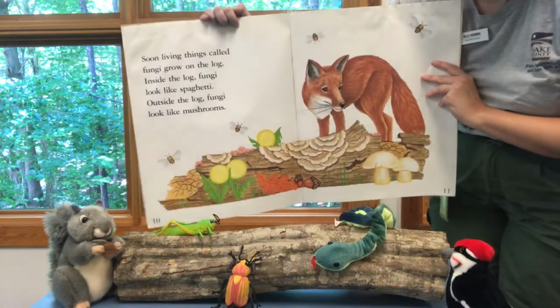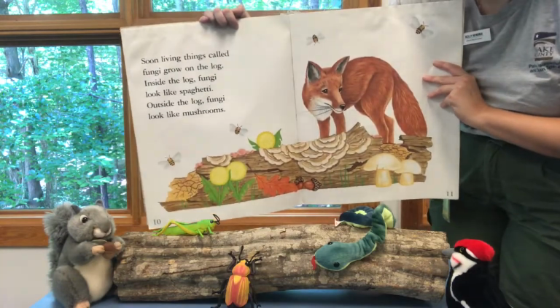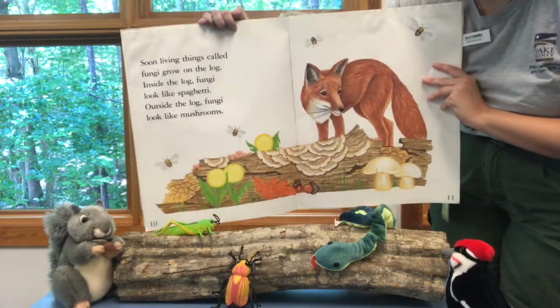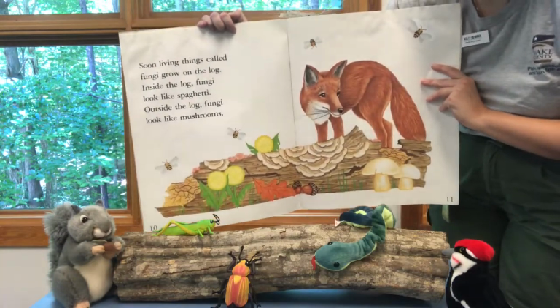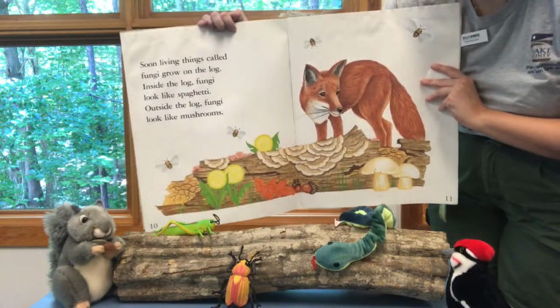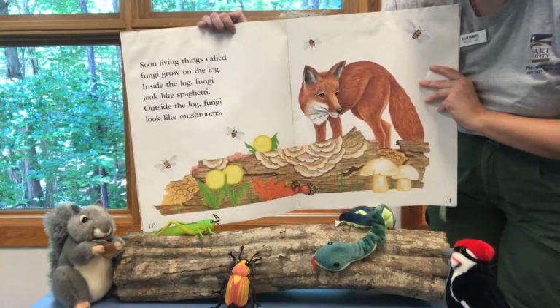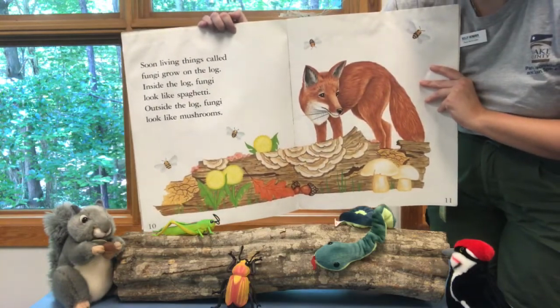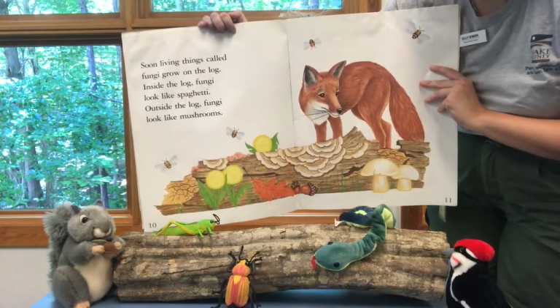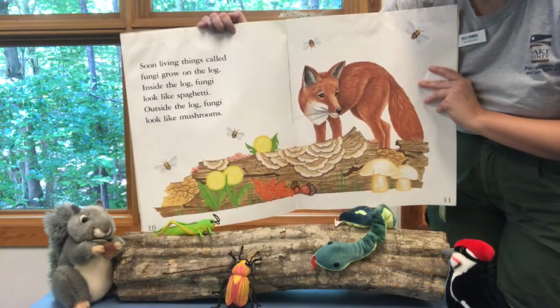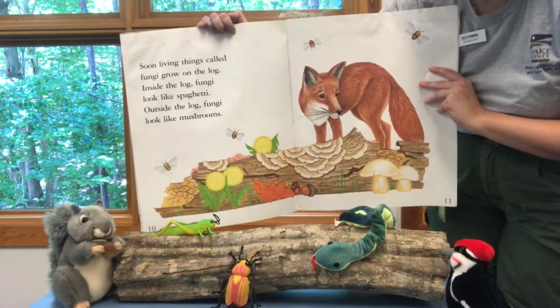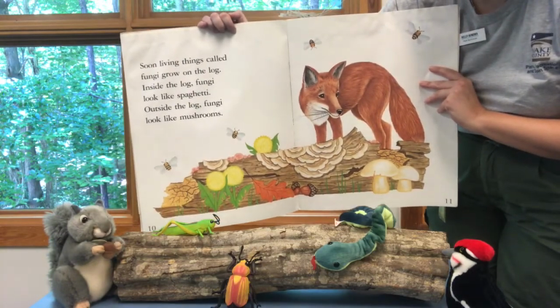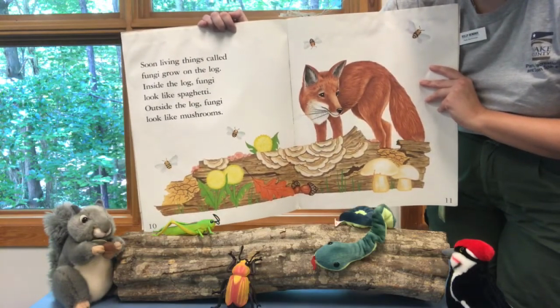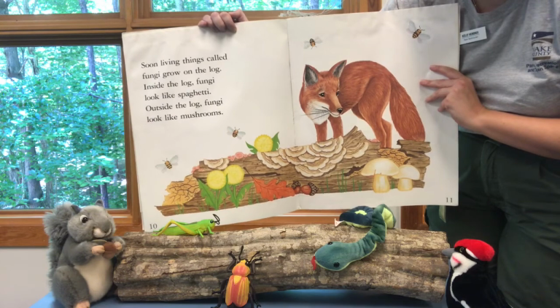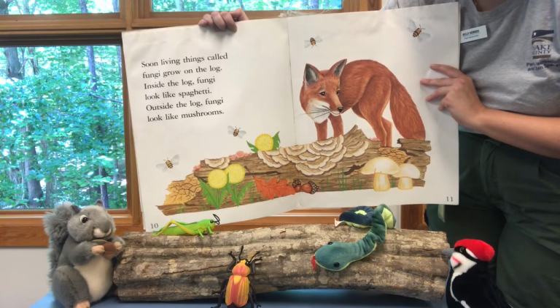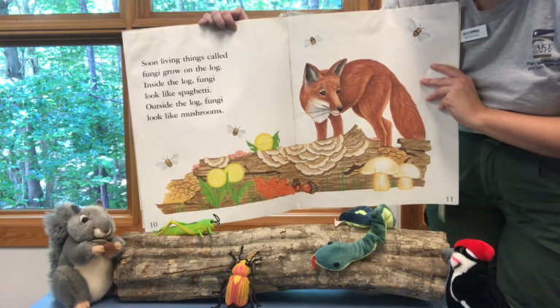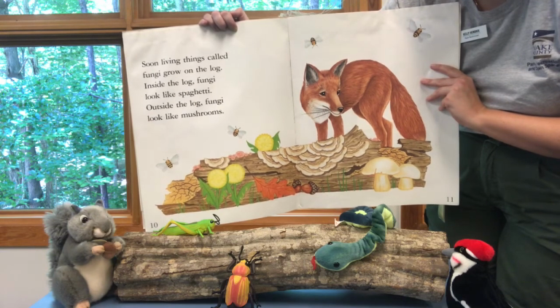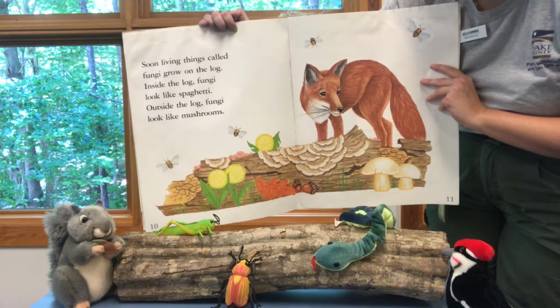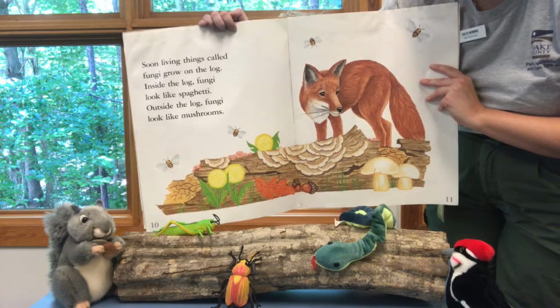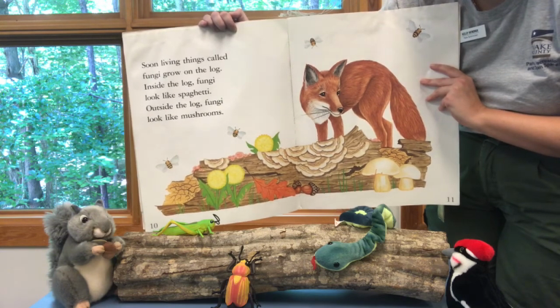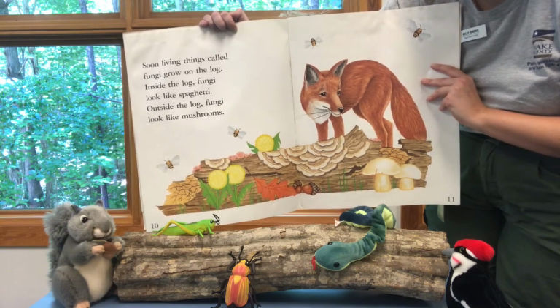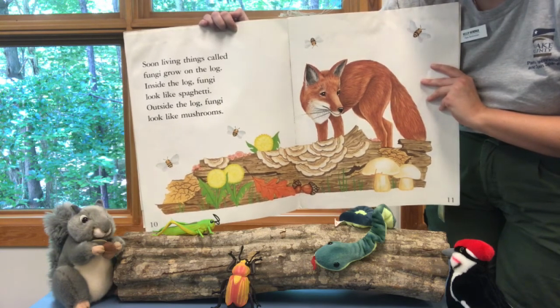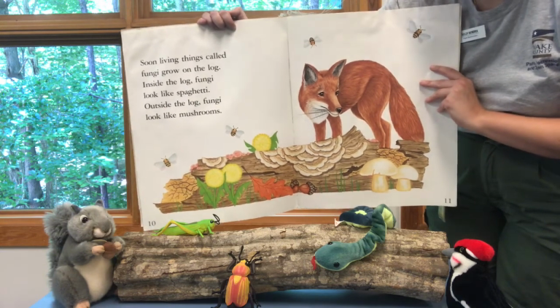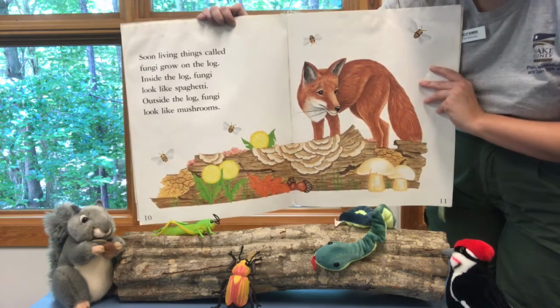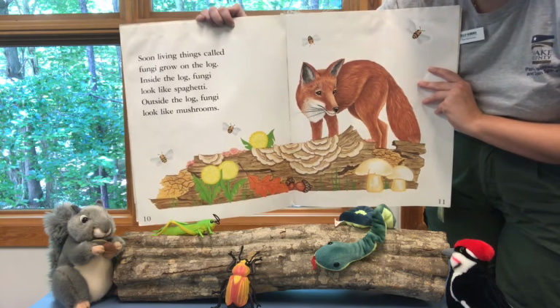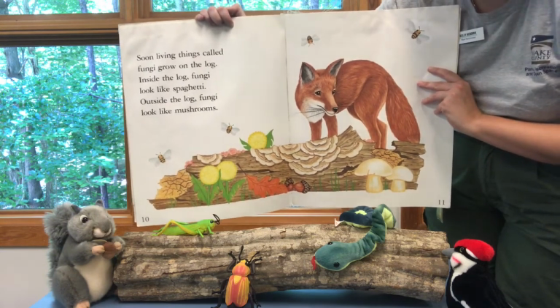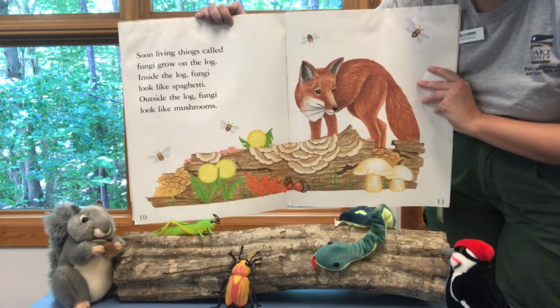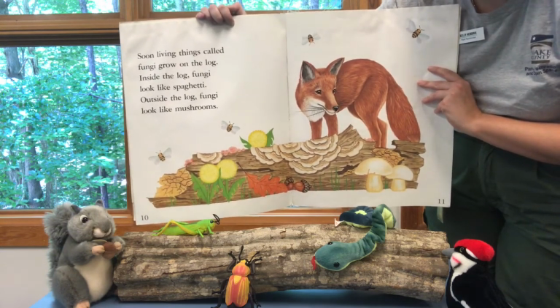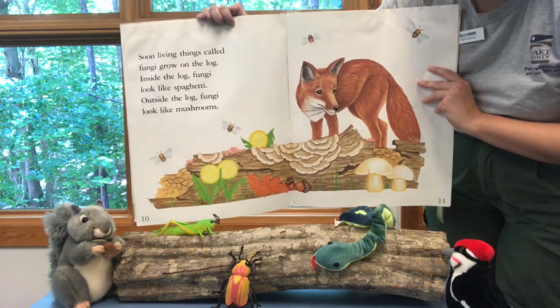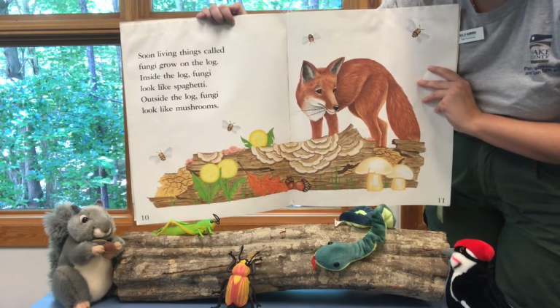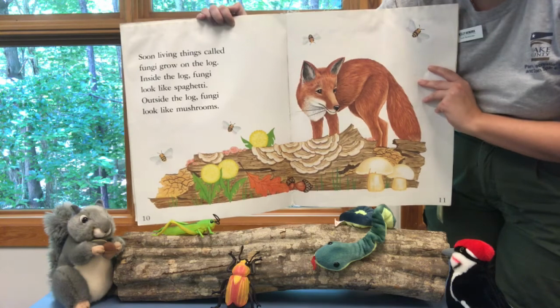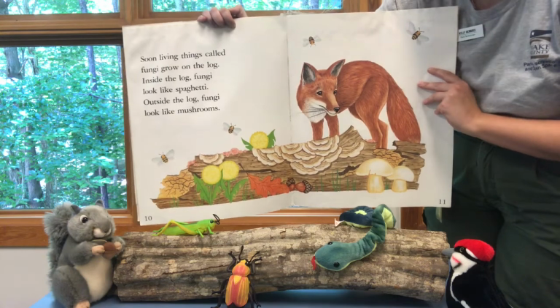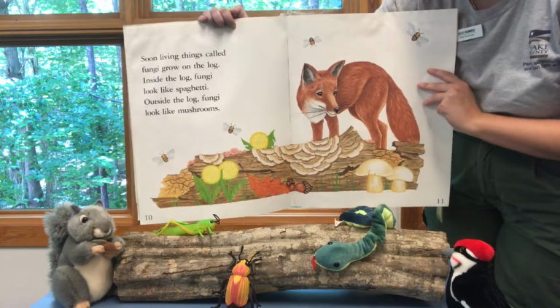Soon living things called fungi grow on the log. Inside the log, fungi look like spaghetti. Outside the log, fungi look like mushrooms.